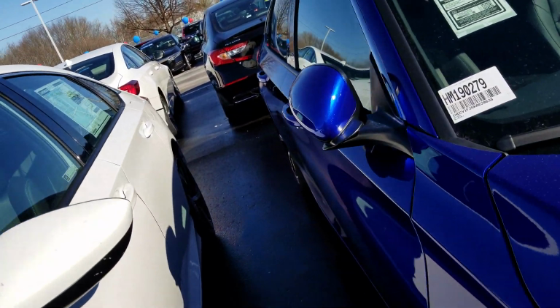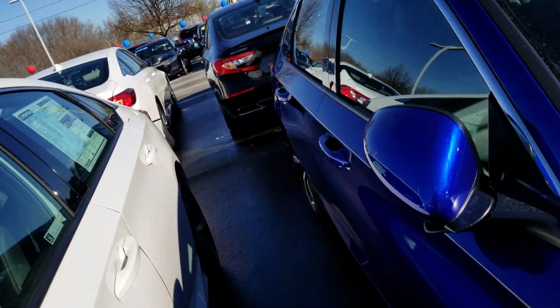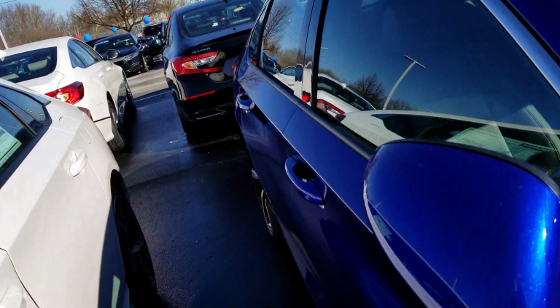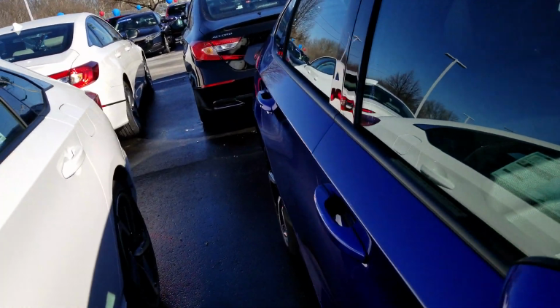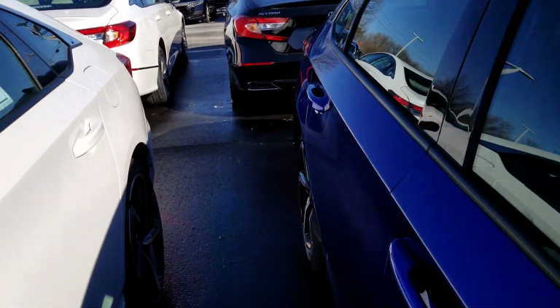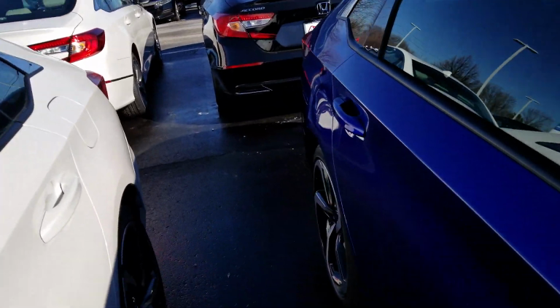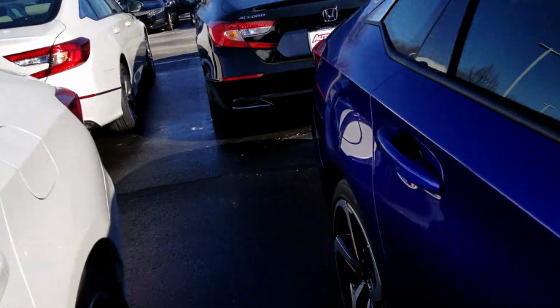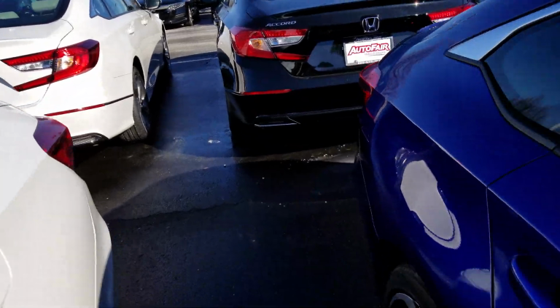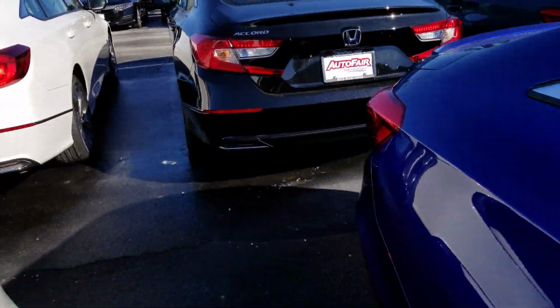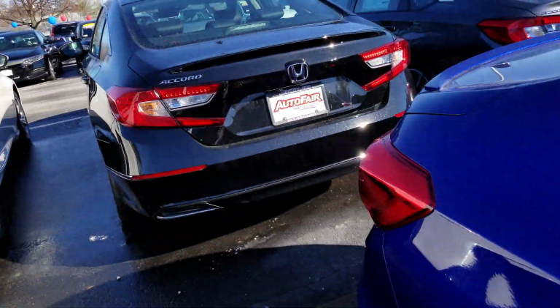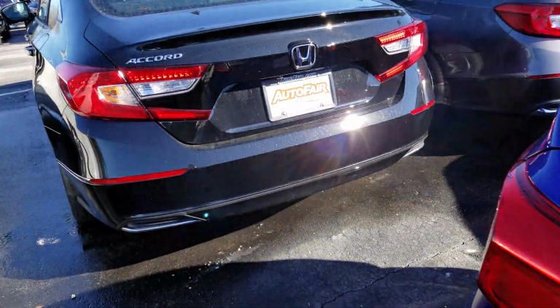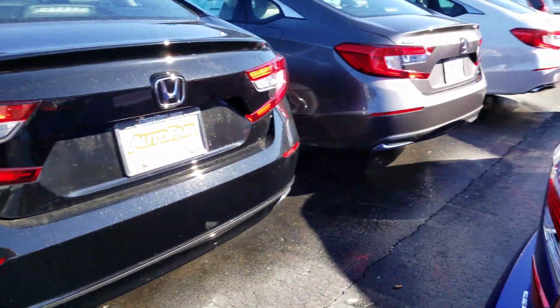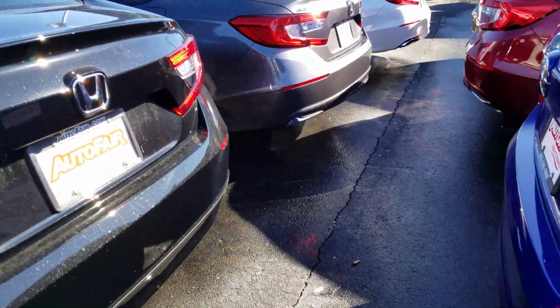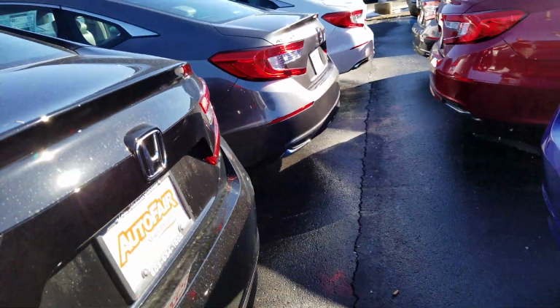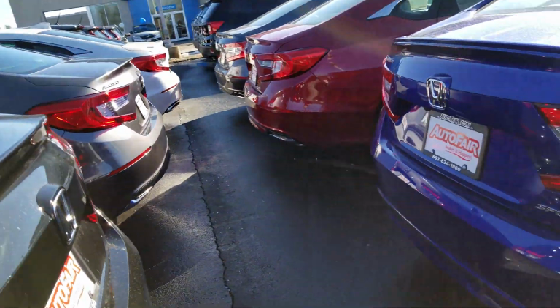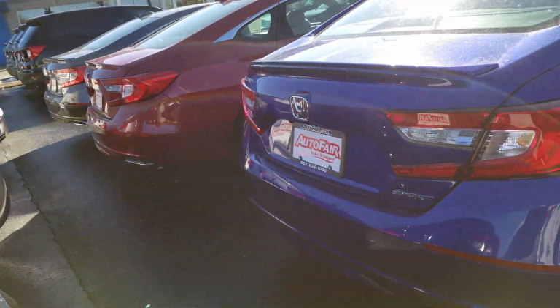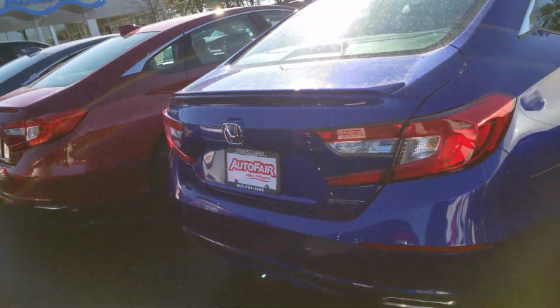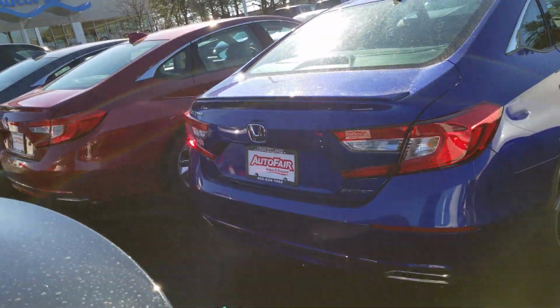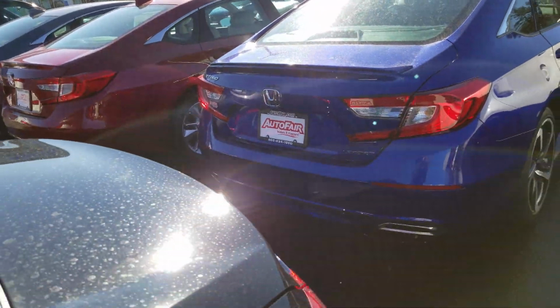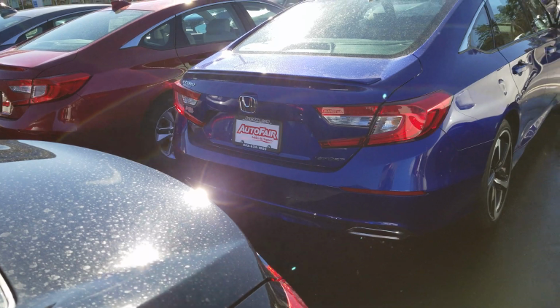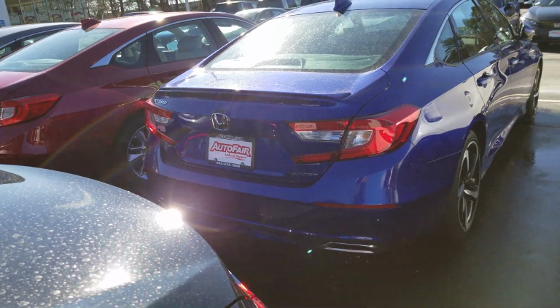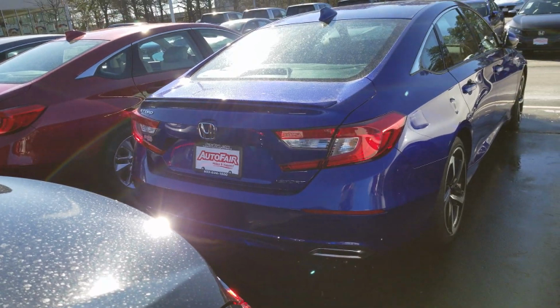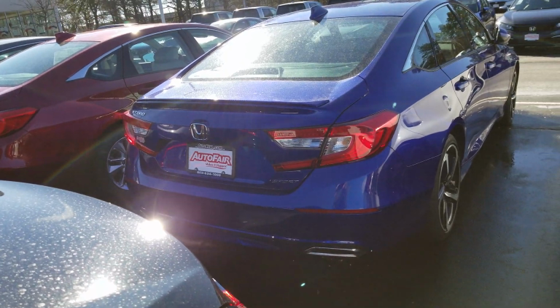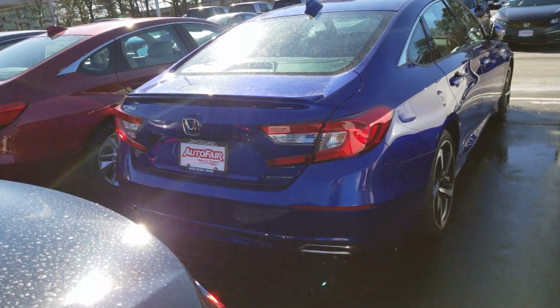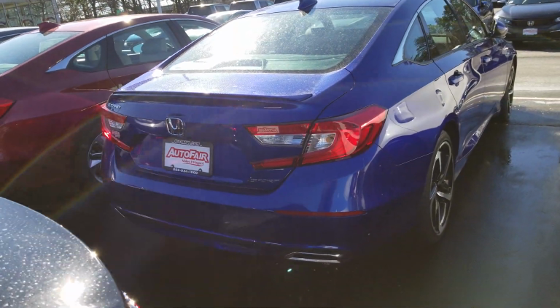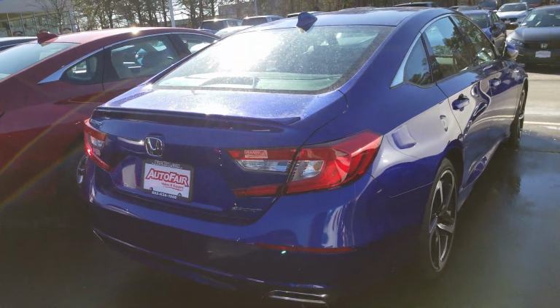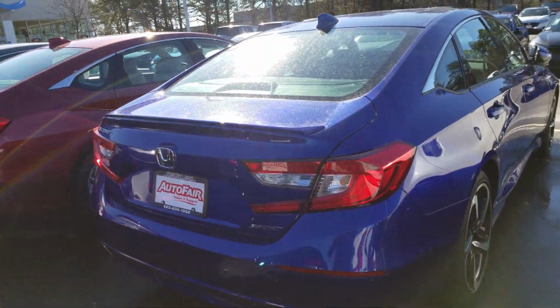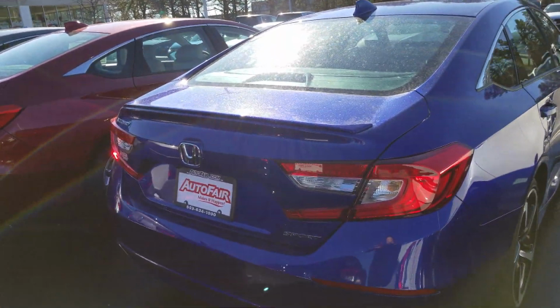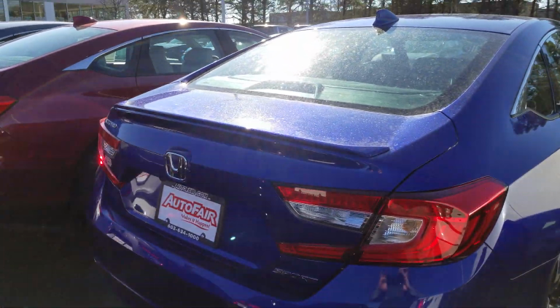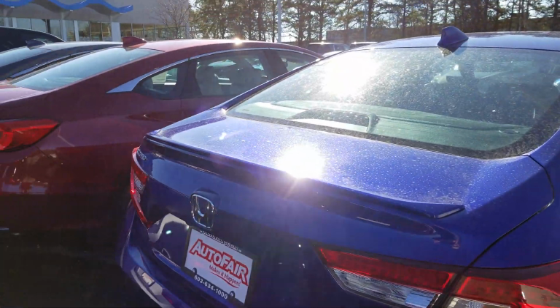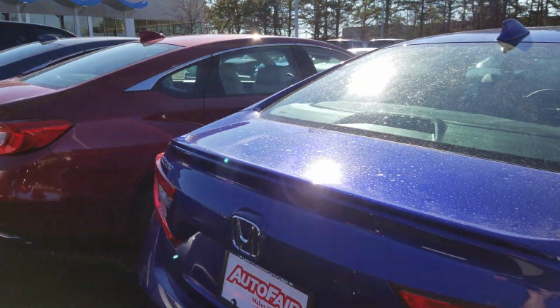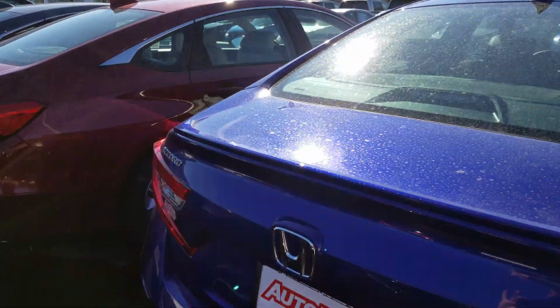Take a walk out back. You'll have the dual exhaust, the sport badging on it, and a little lip spoiler.